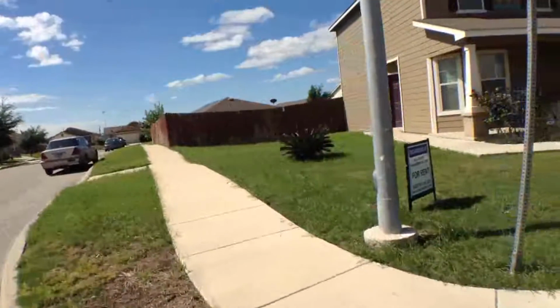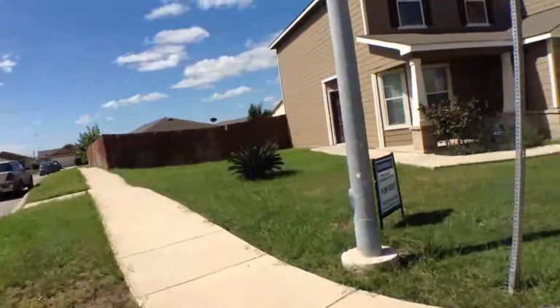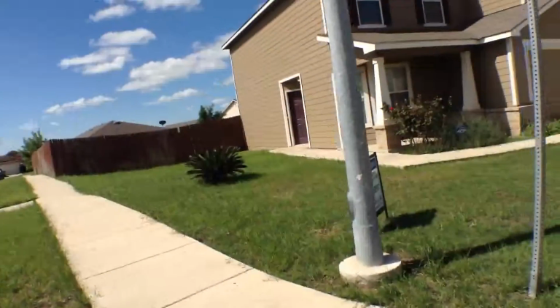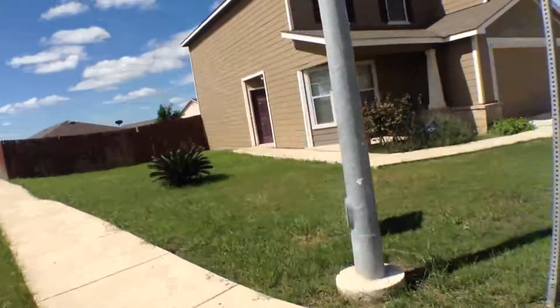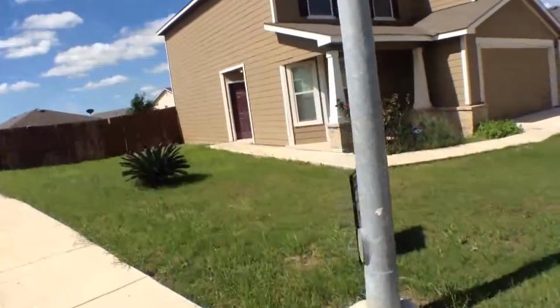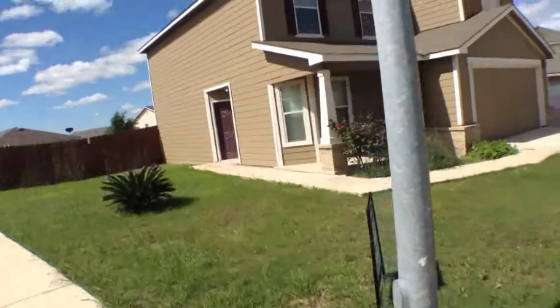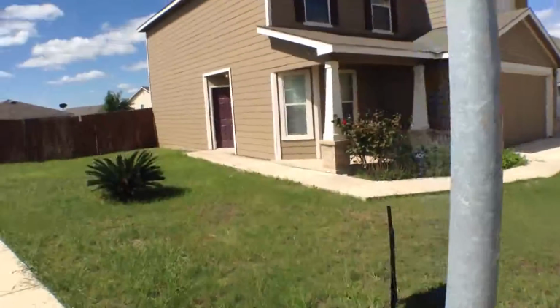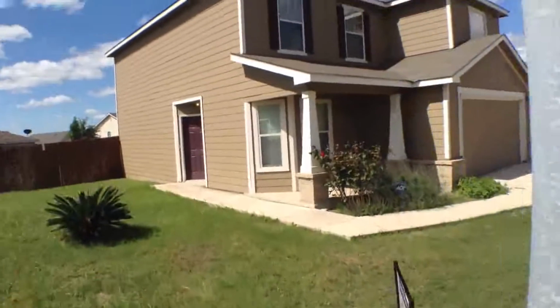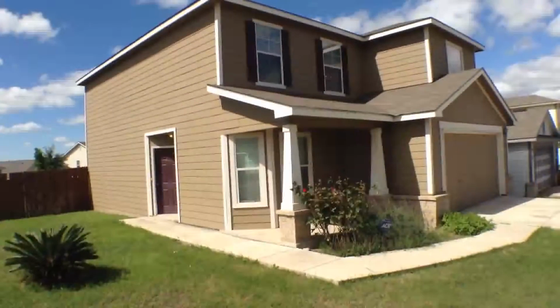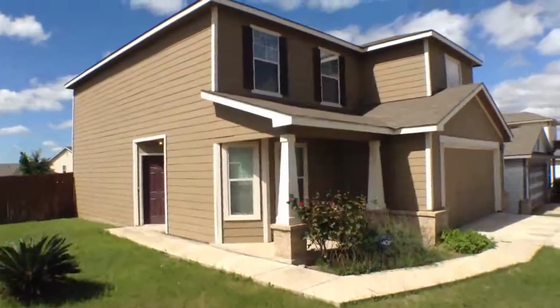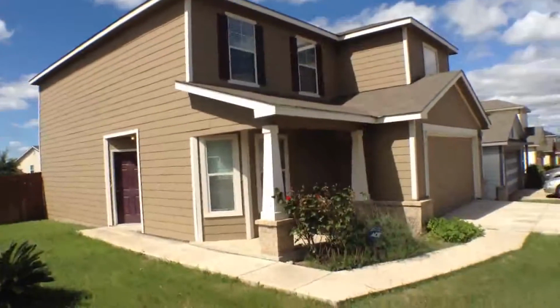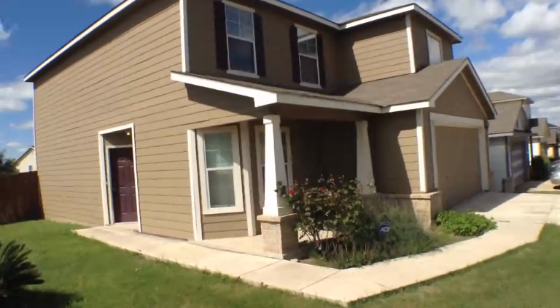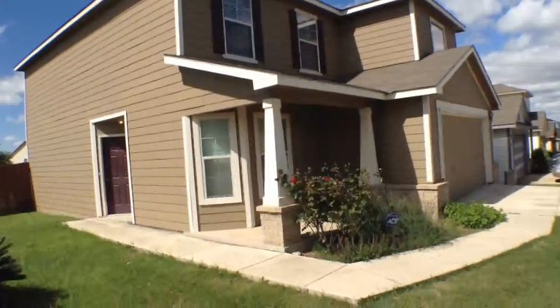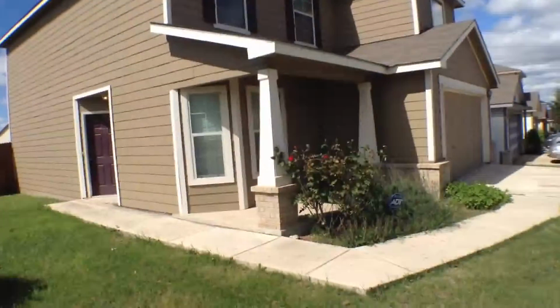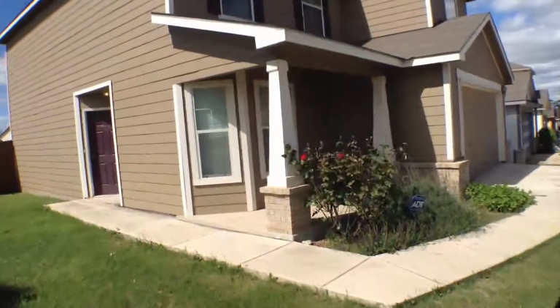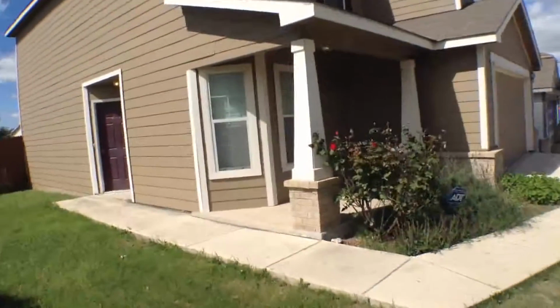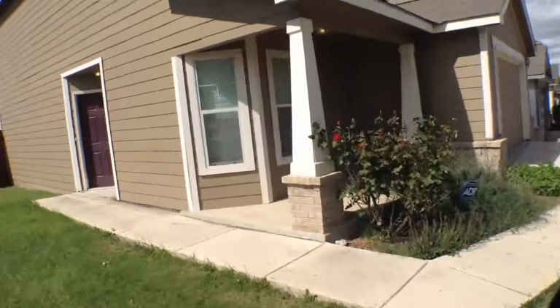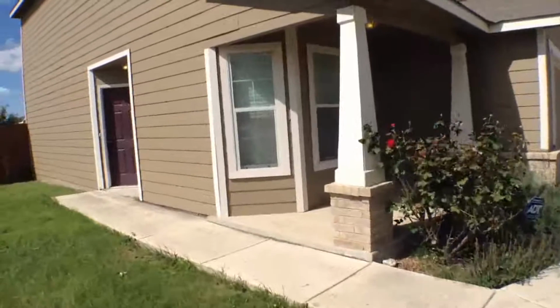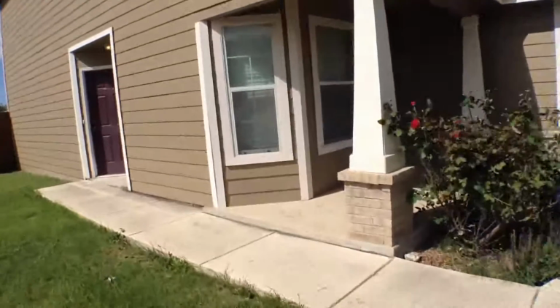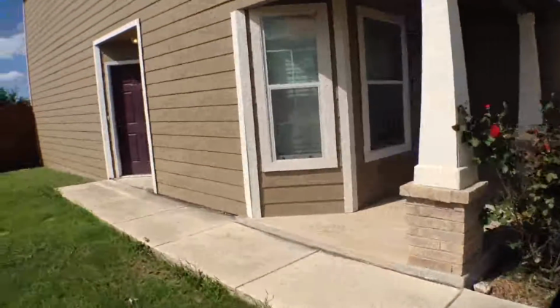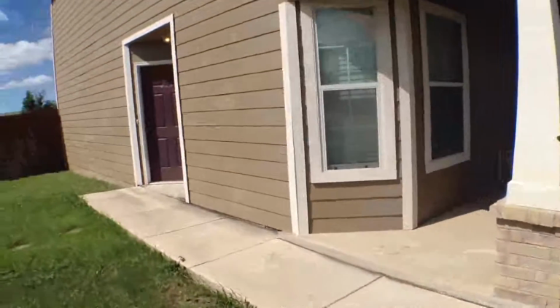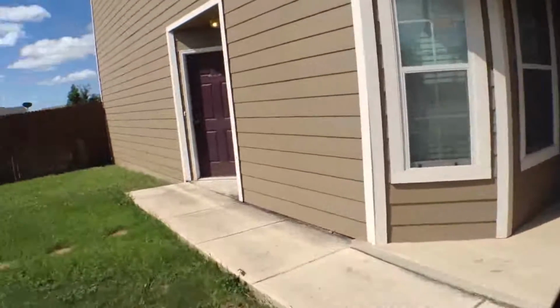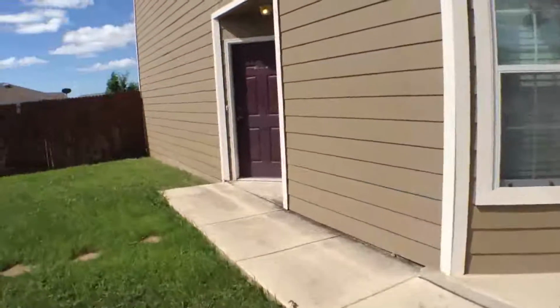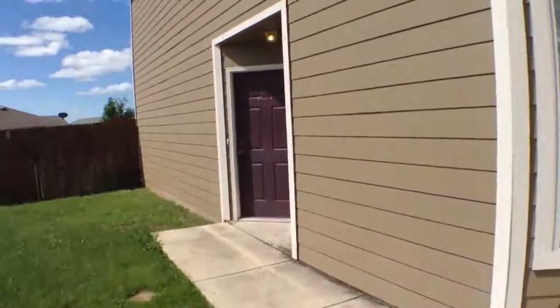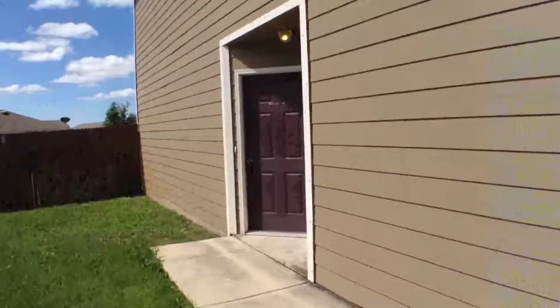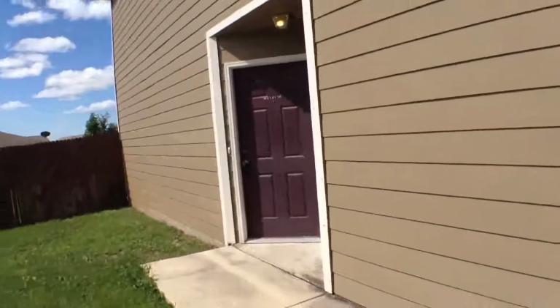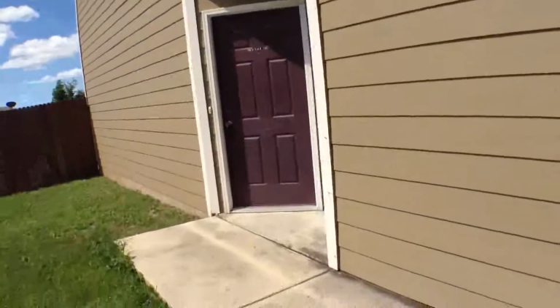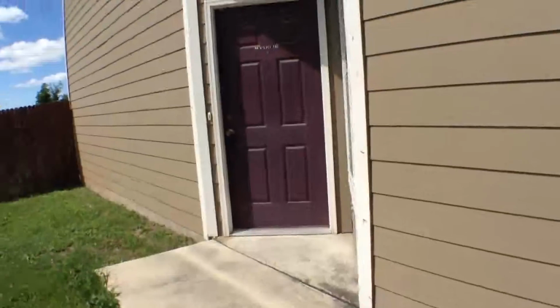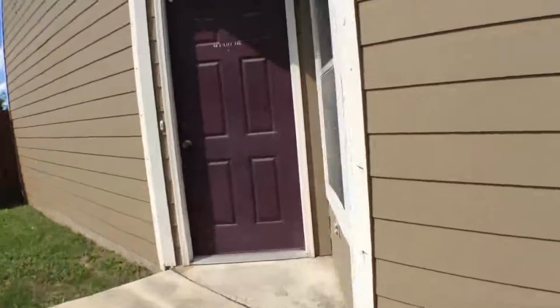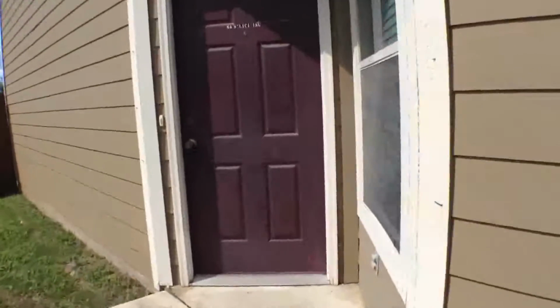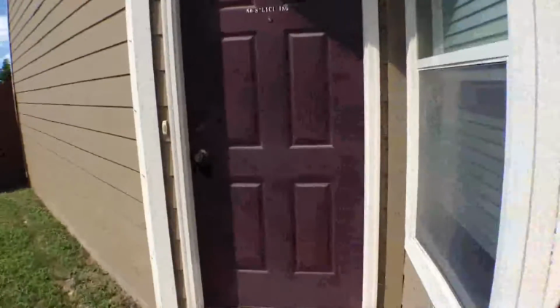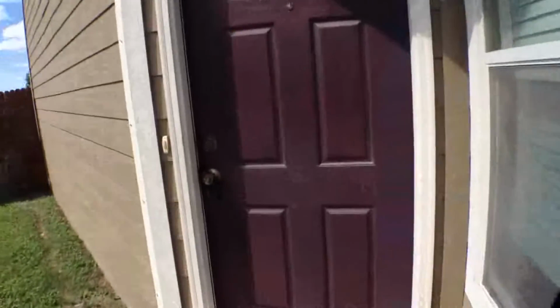The subject property is located on a nice corner lot. It has a covered concrete porch at the front with a recessed entry. Let's take a look inside the home.